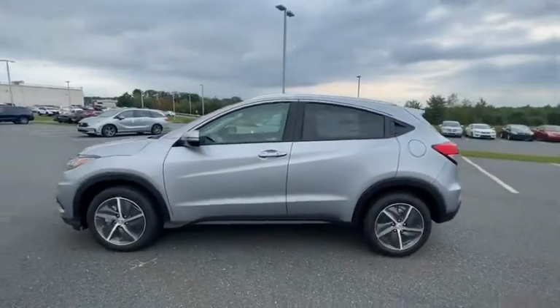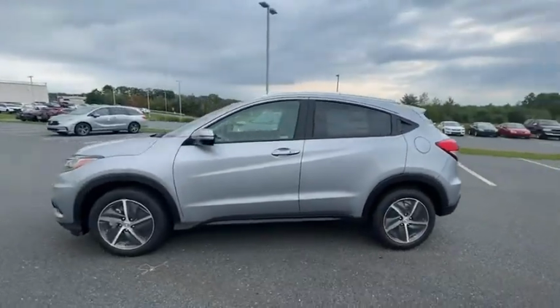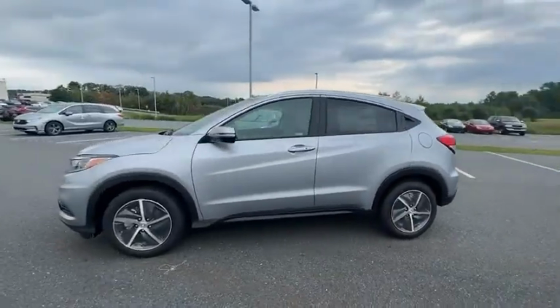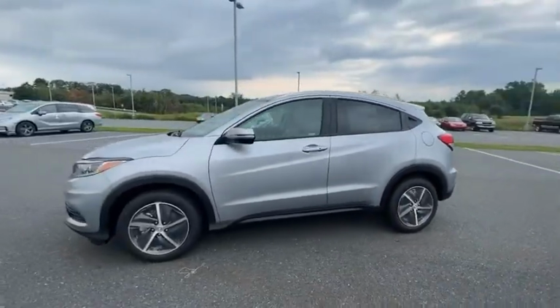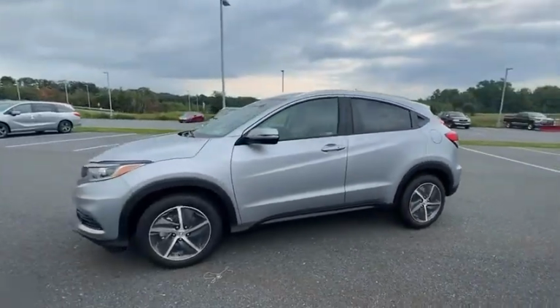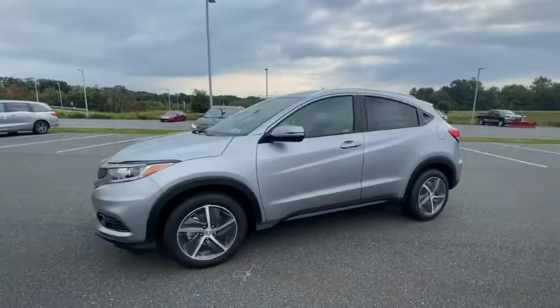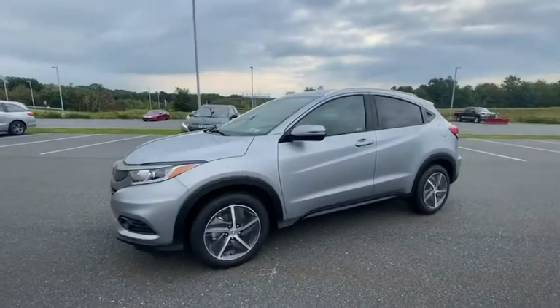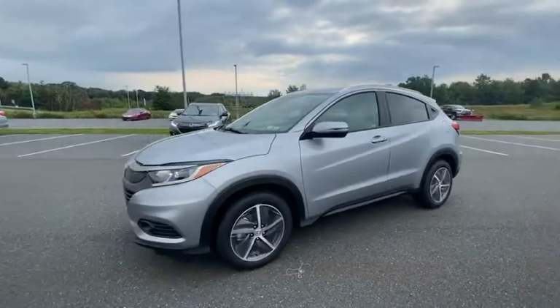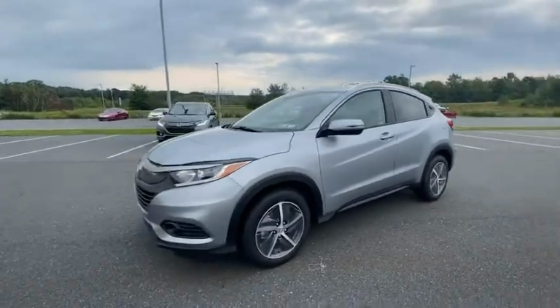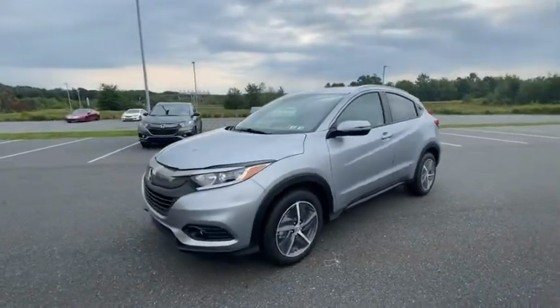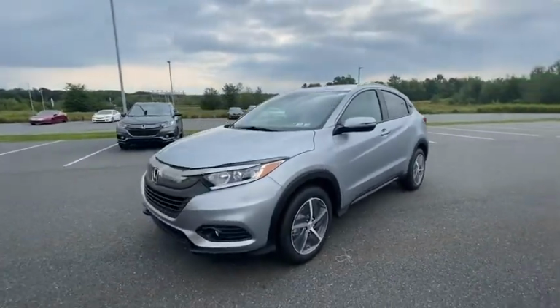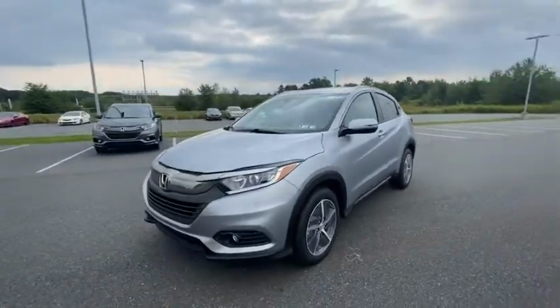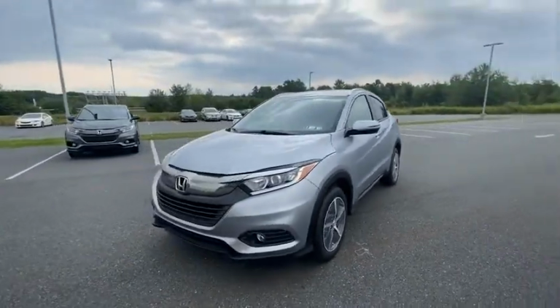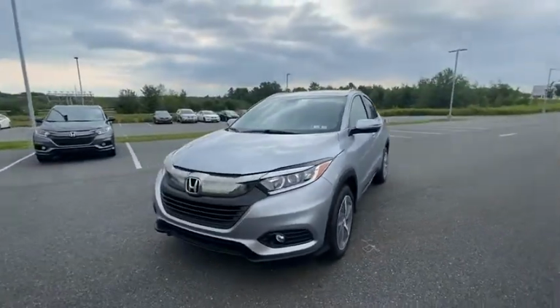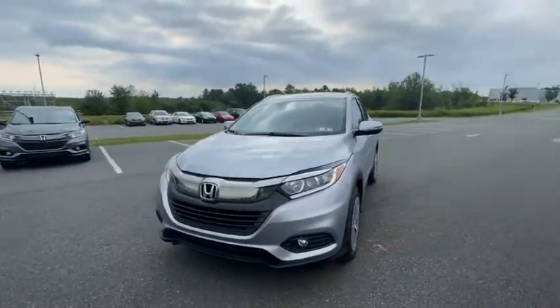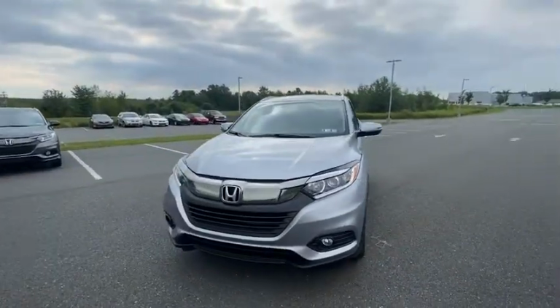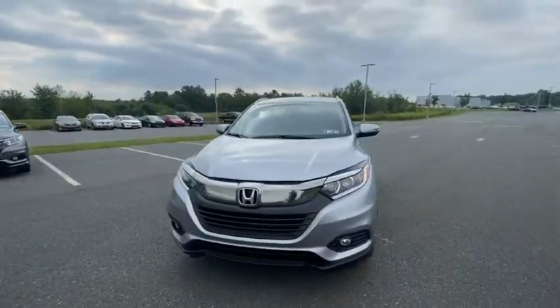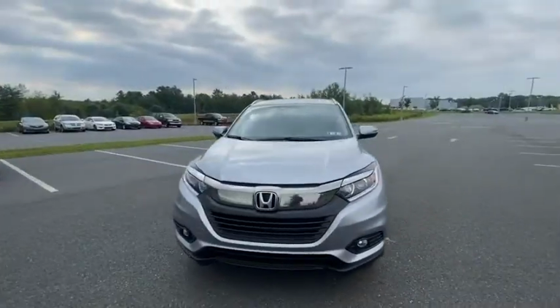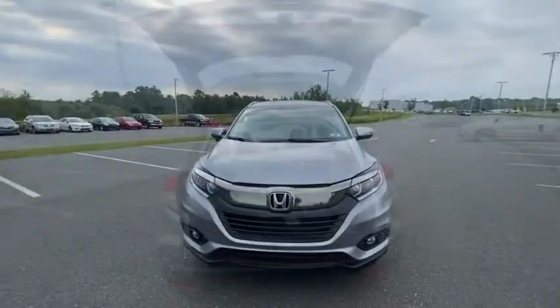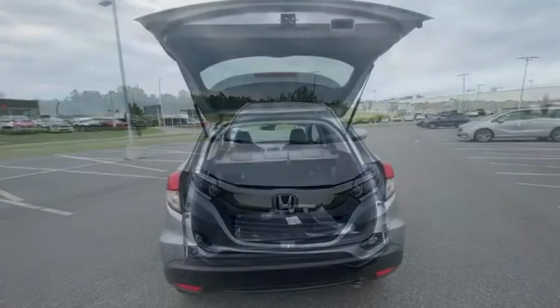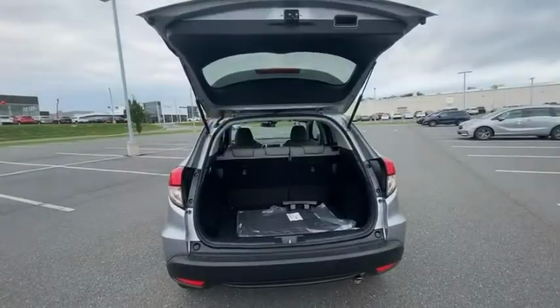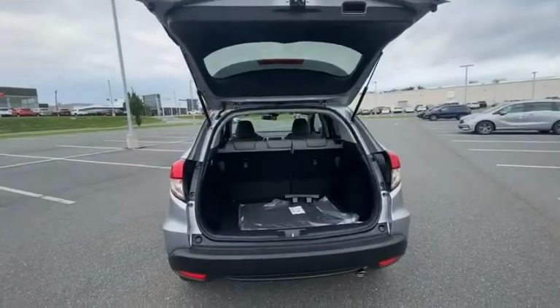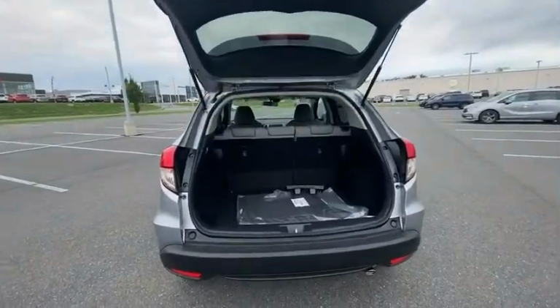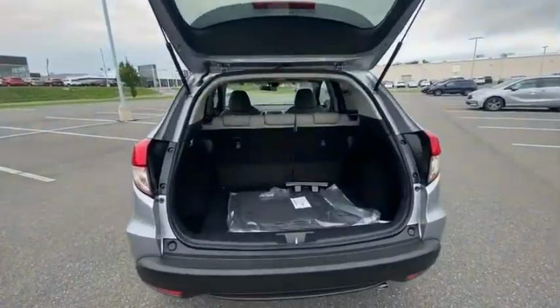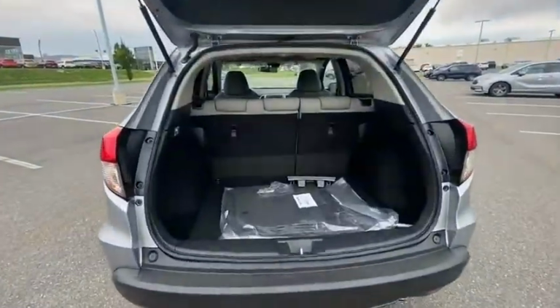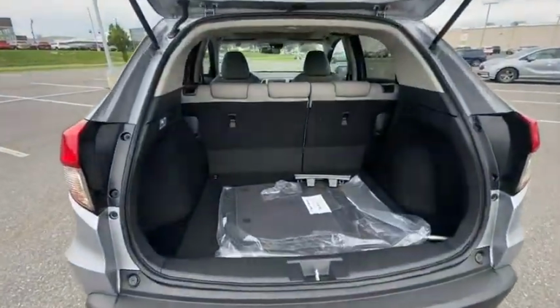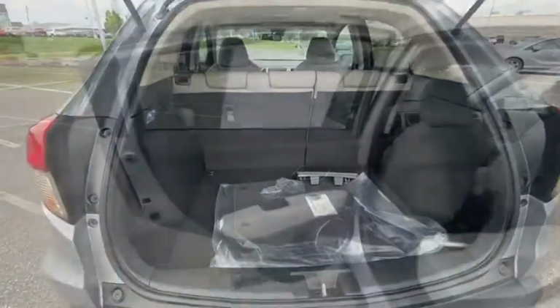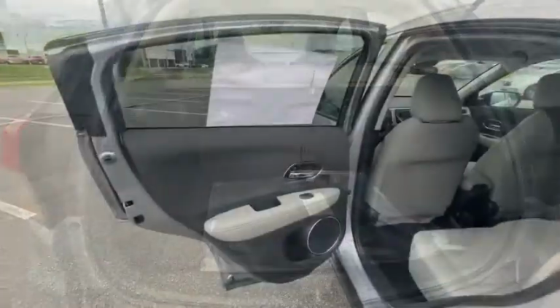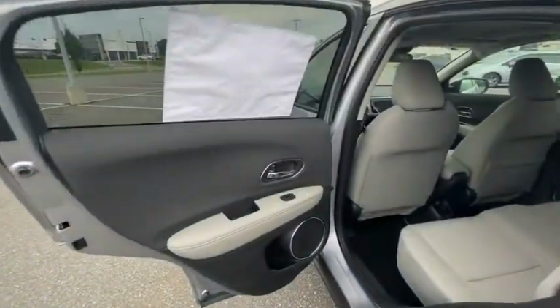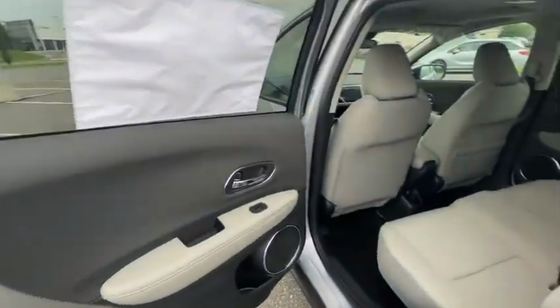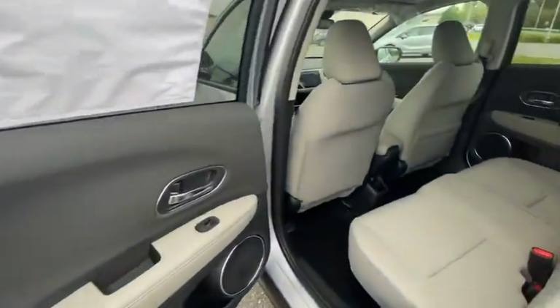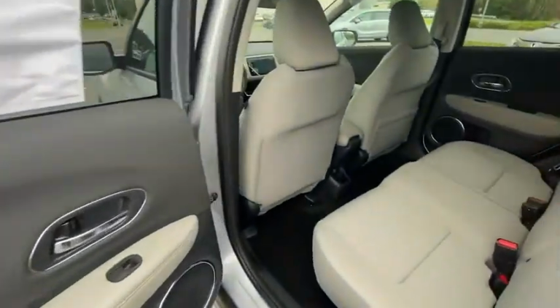Traction control, air conditioning, dual airbags, alloy wheels, power steering, four-wheel disc brakes, trip computer, electronic stability control, fog lights, heated front seats, security system.